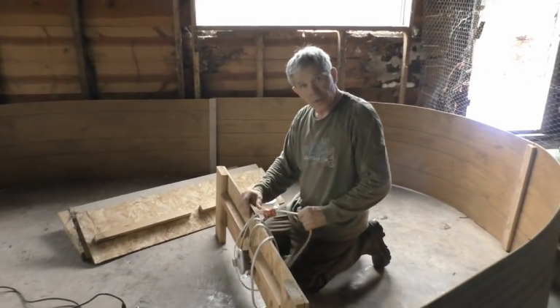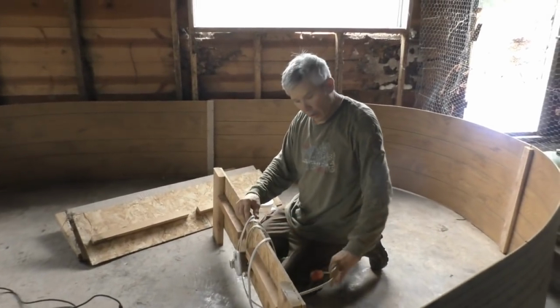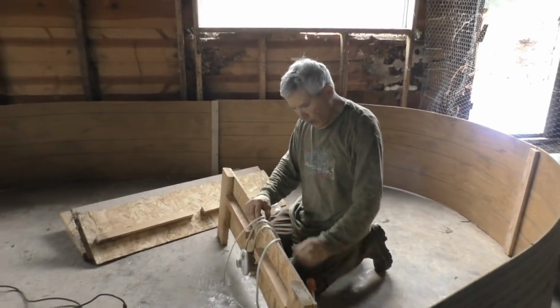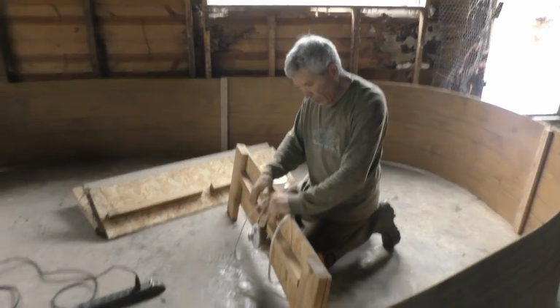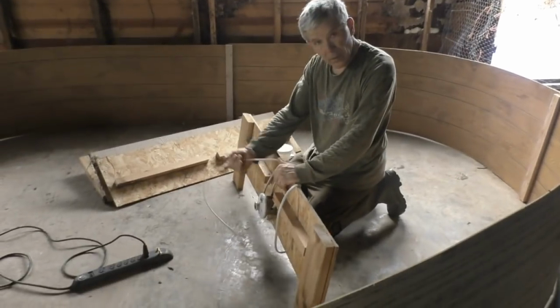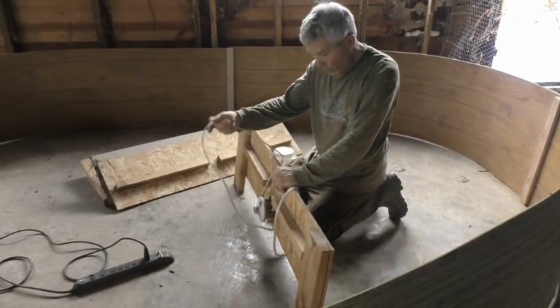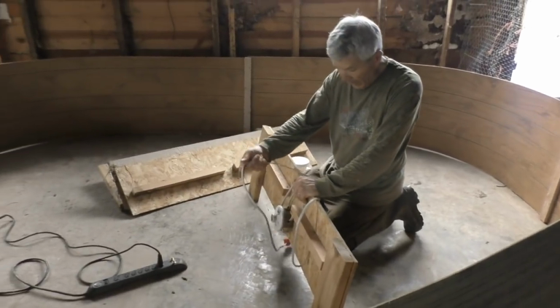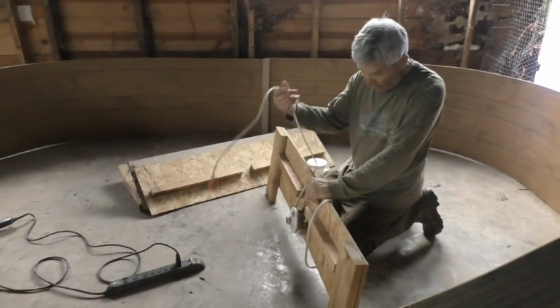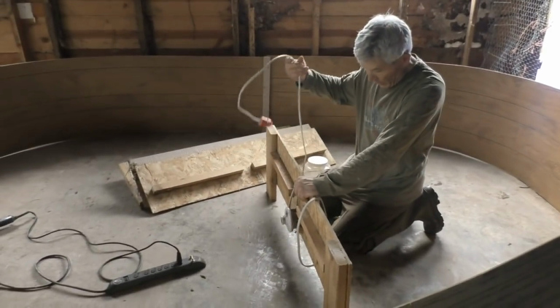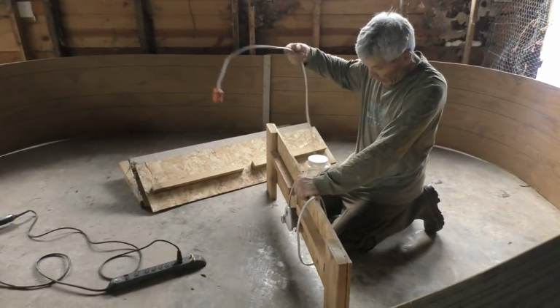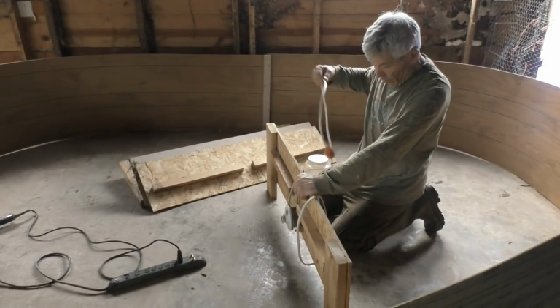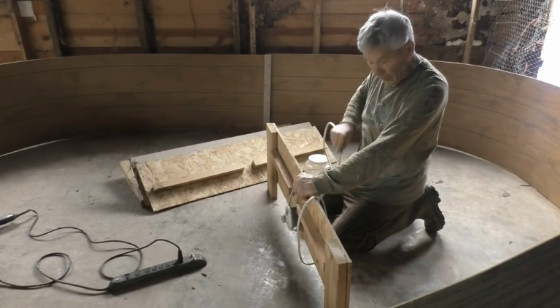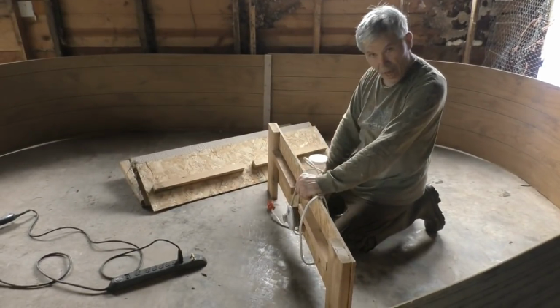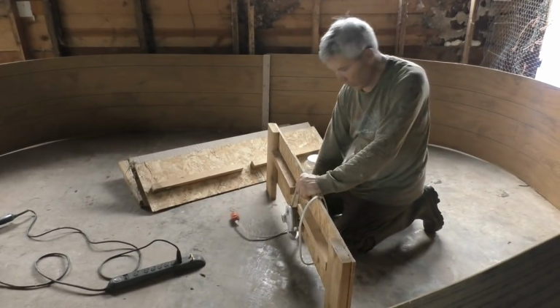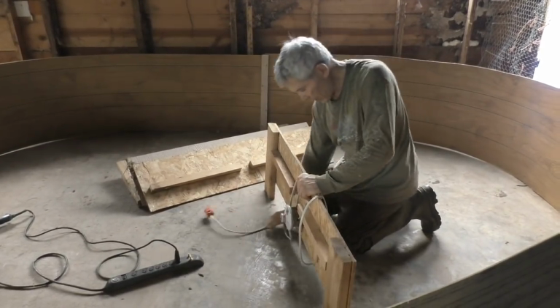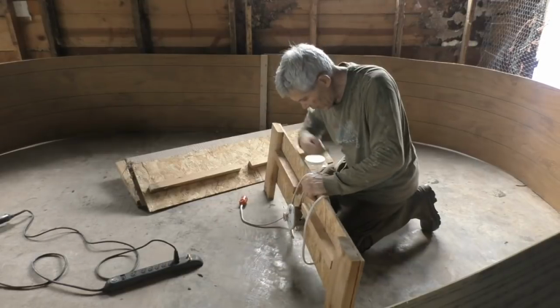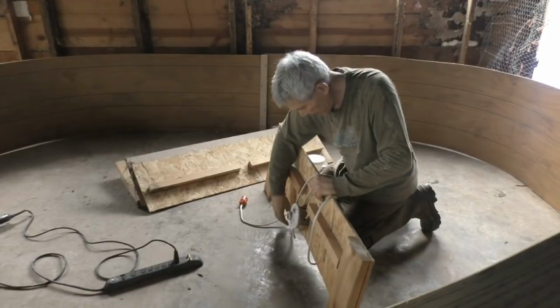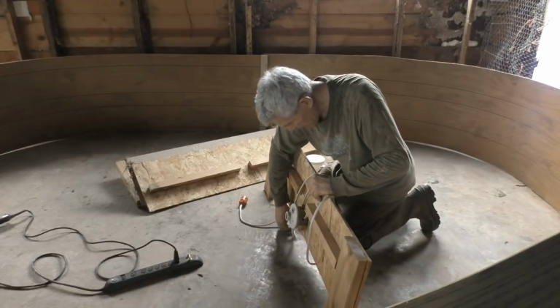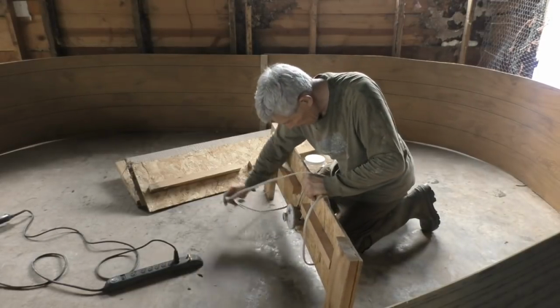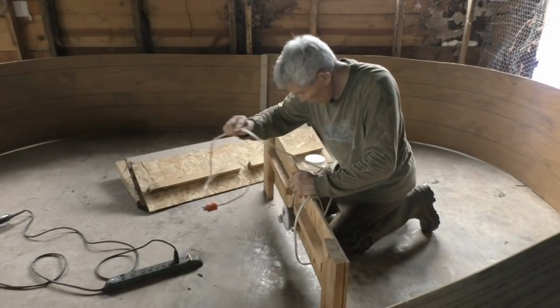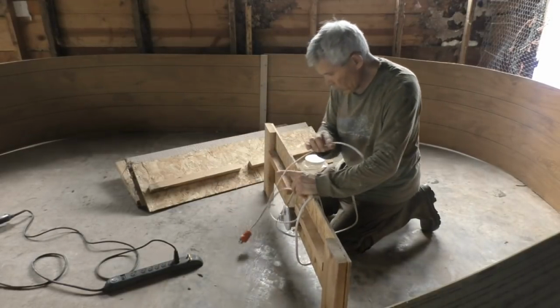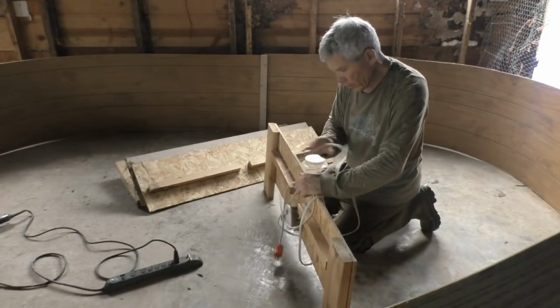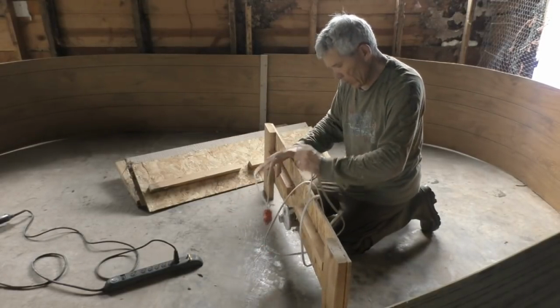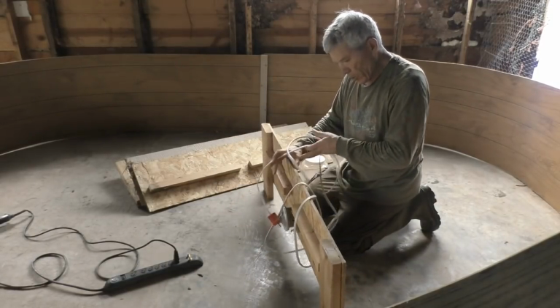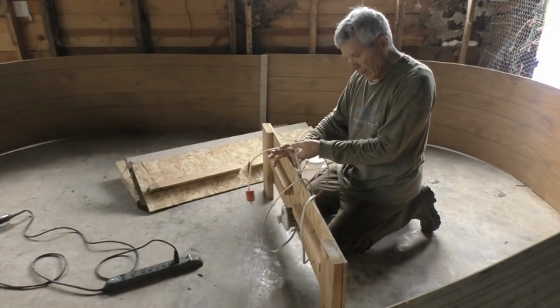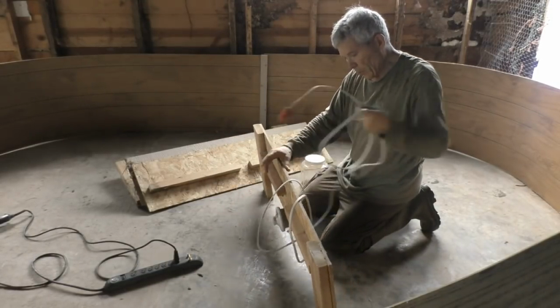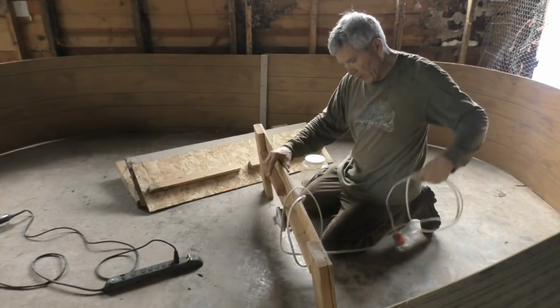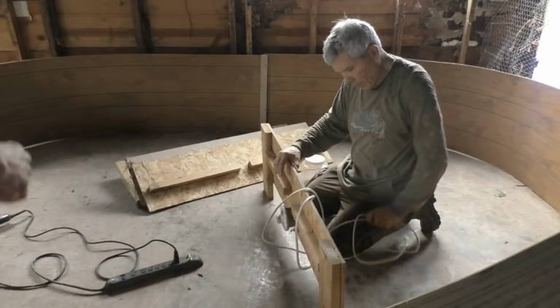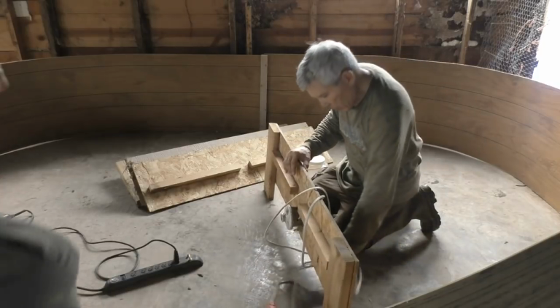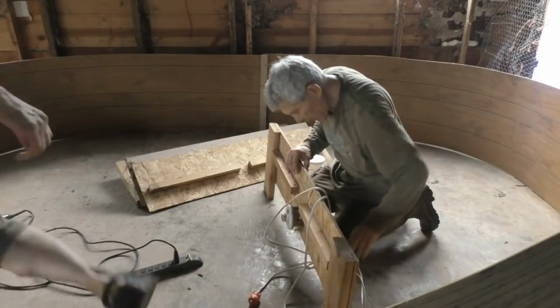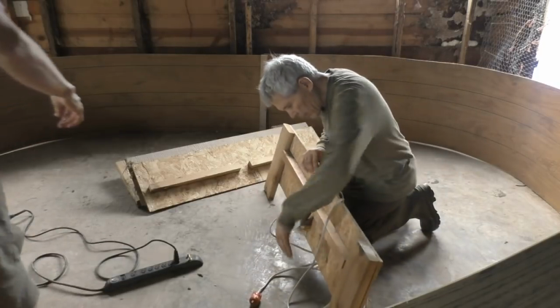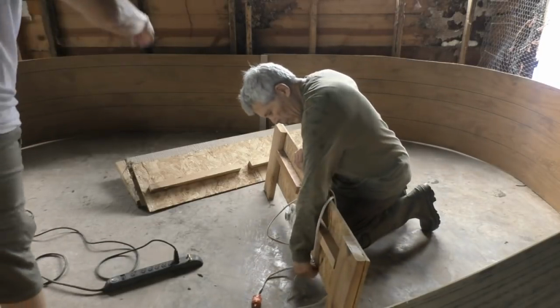Here is our Ohio Brooder. We take it apart because when moving it, it's a lot easier to move in pieces like this. We'll show you what it takes to put it together, but I'll explain it a little bit to begin with.